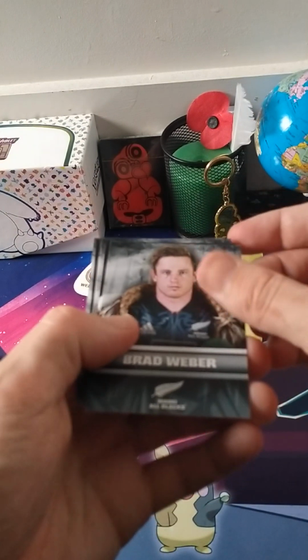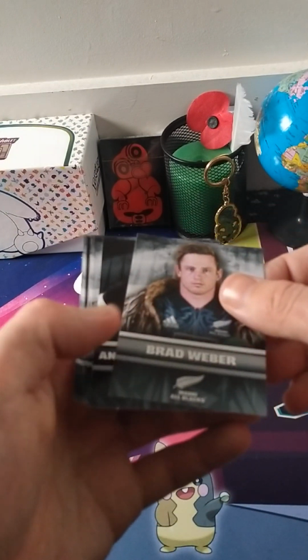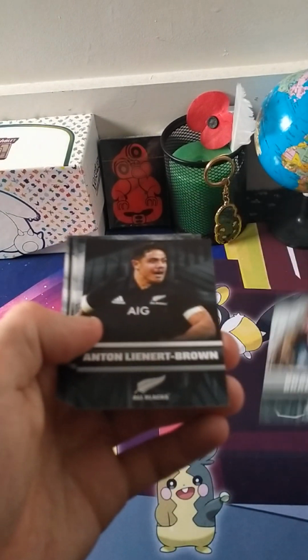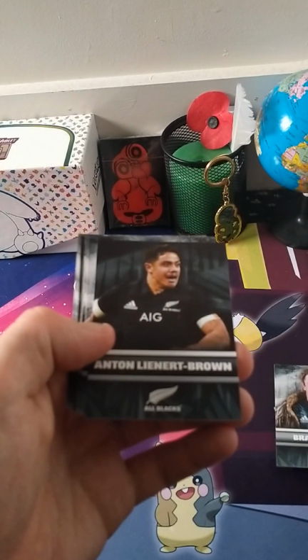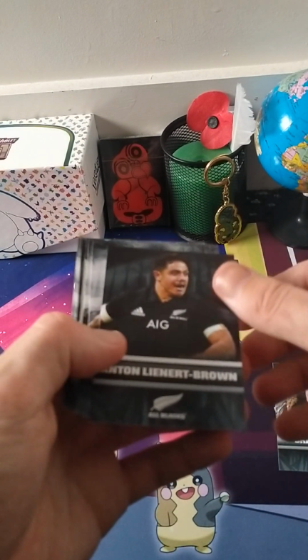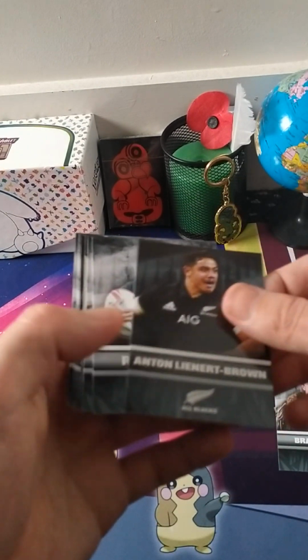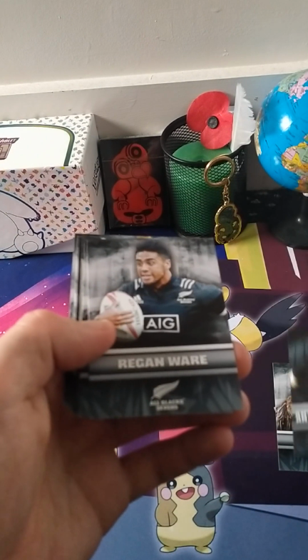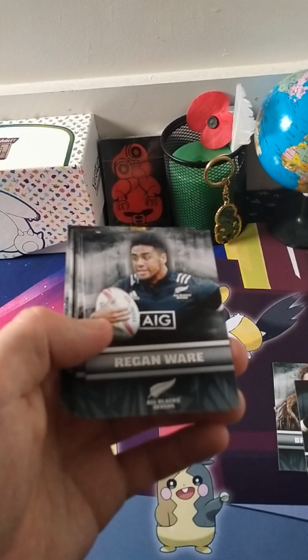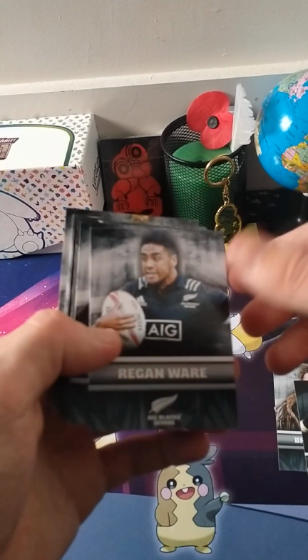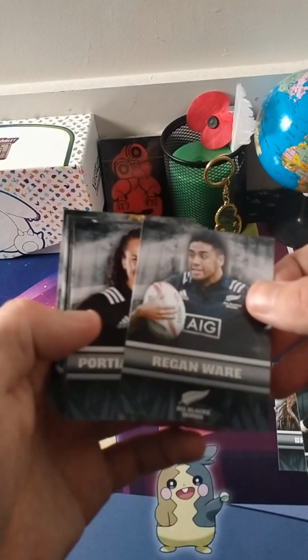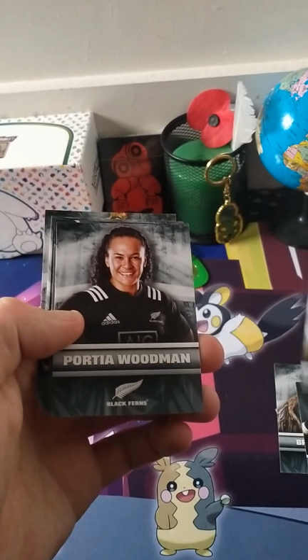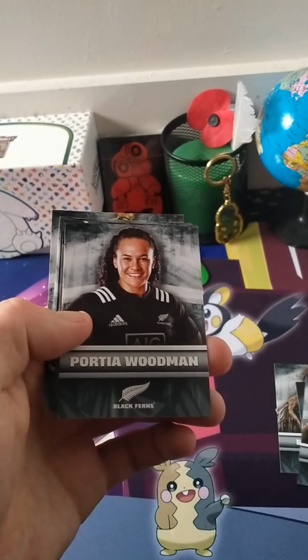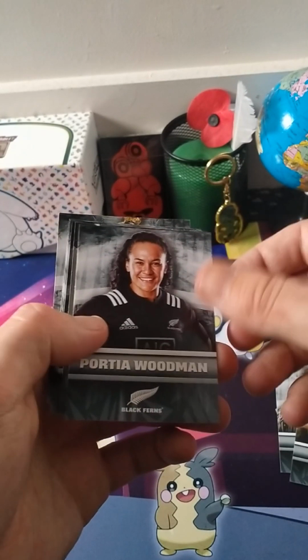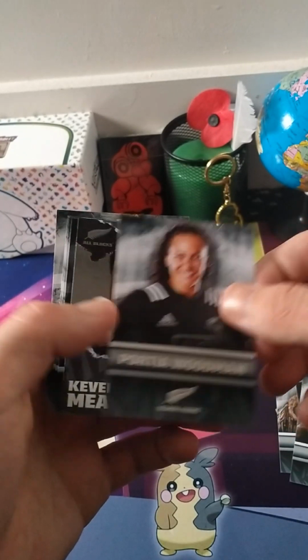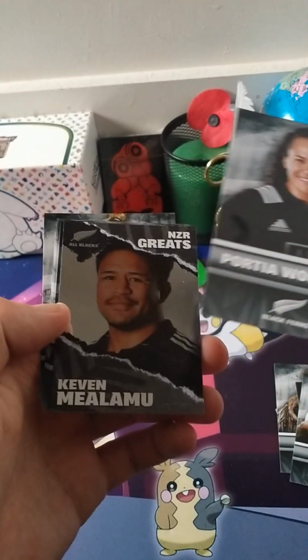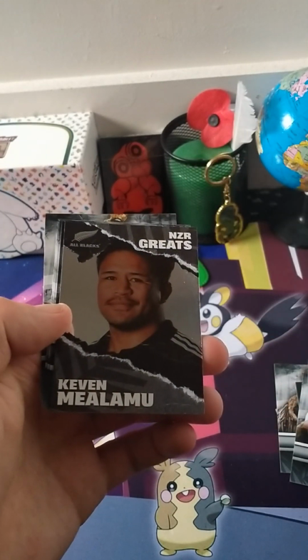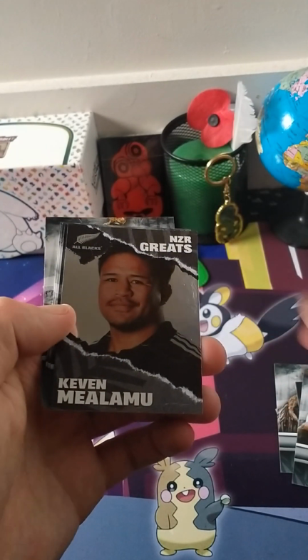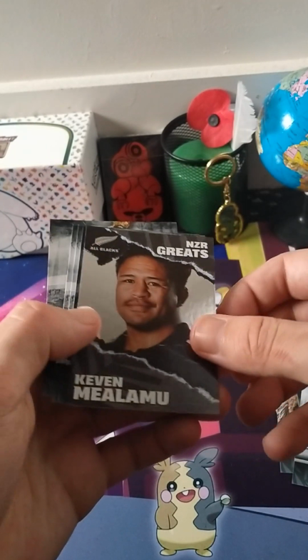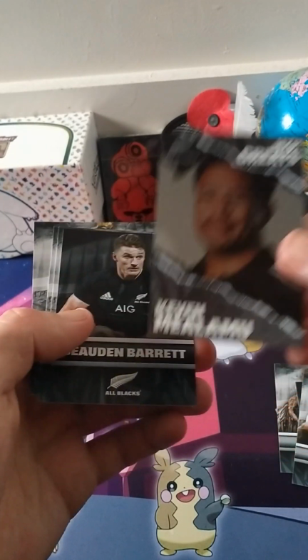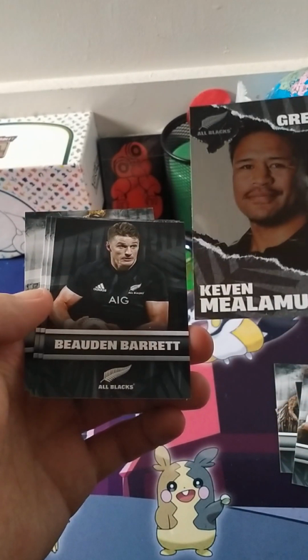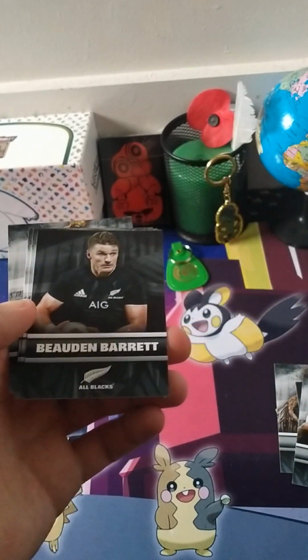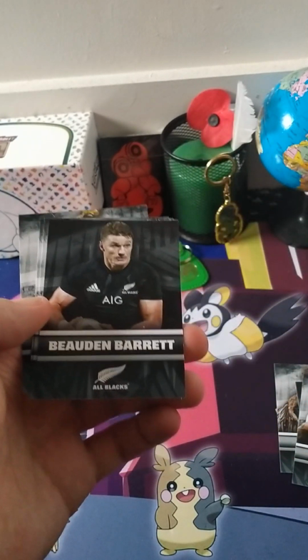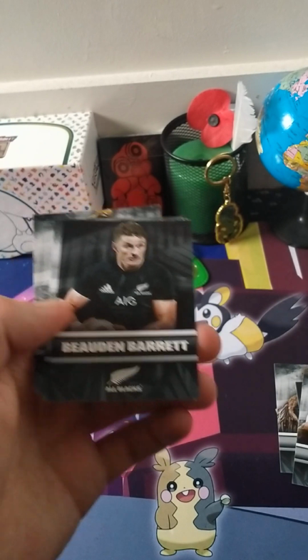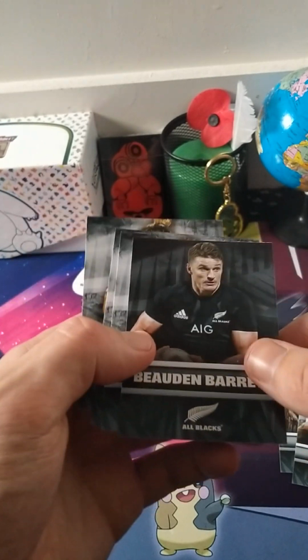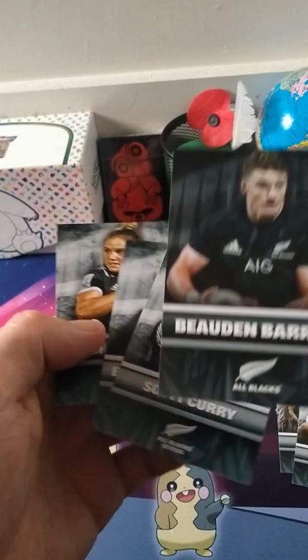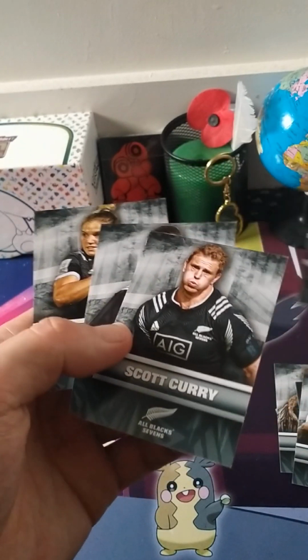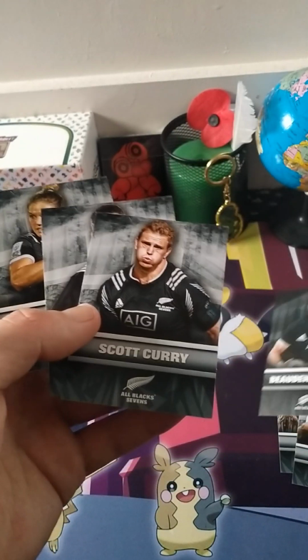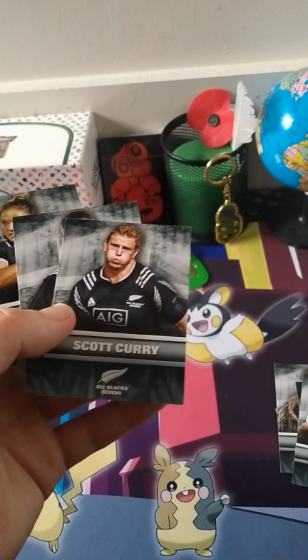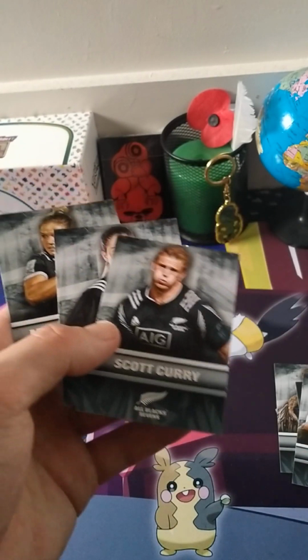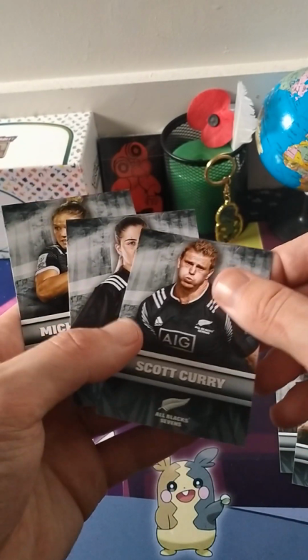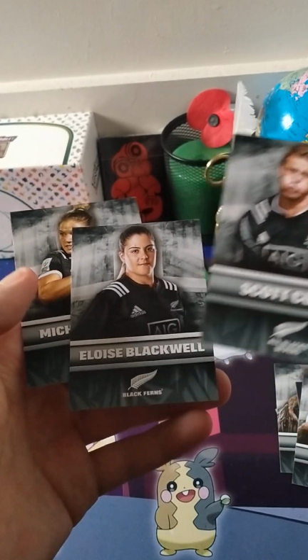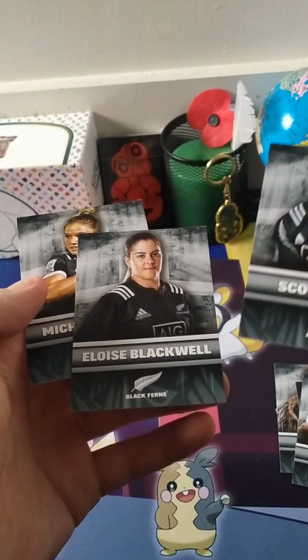Brad Webber. Anton Leonard Breyer. We've got a couple here — Kevin Mealamu, good player. And we've got another Bowden. Scott Curry.